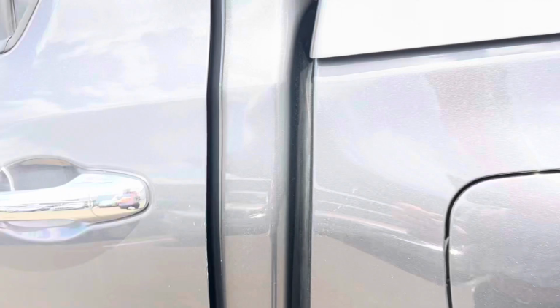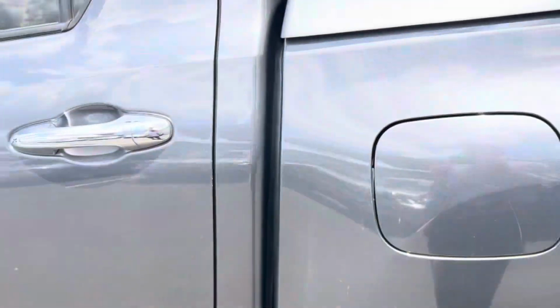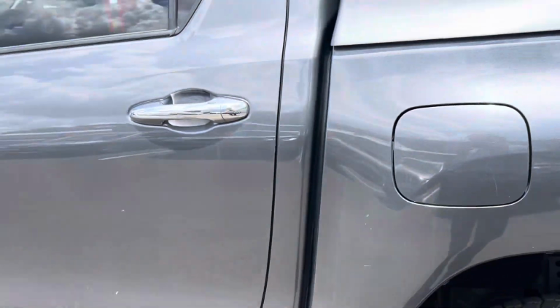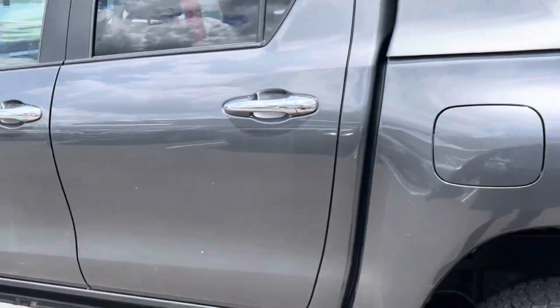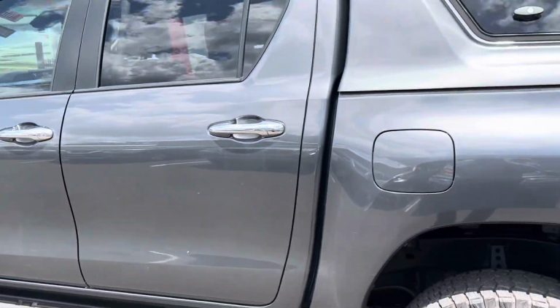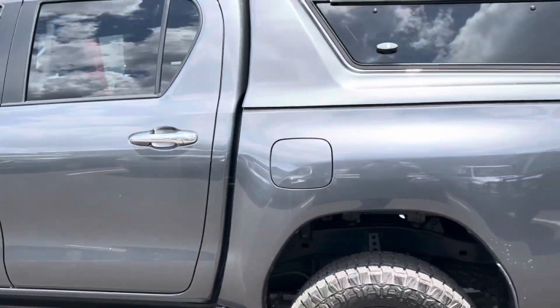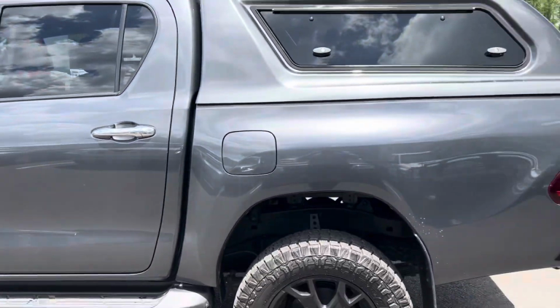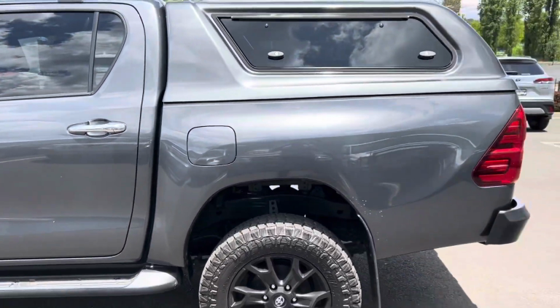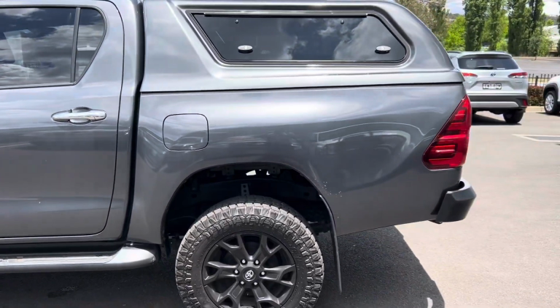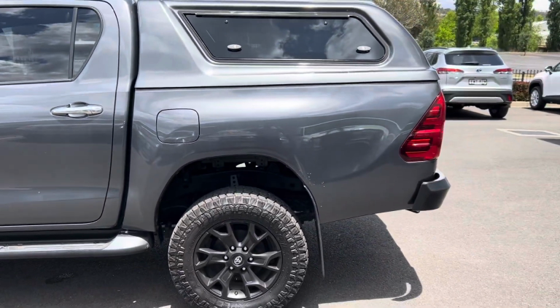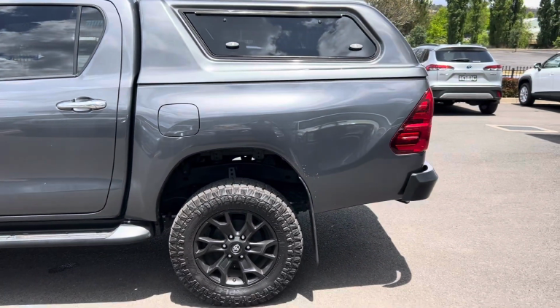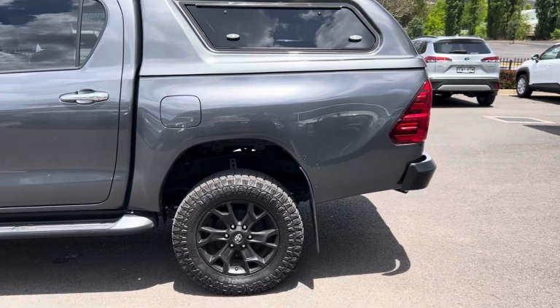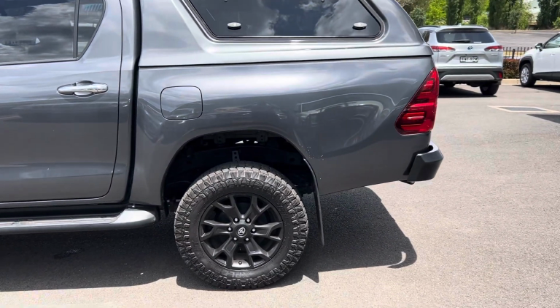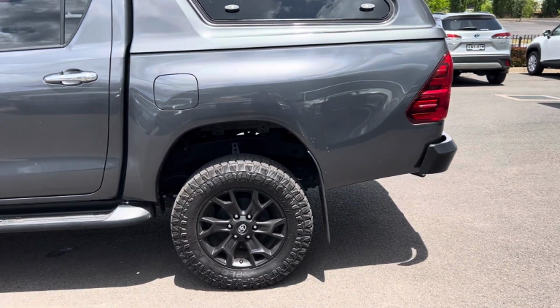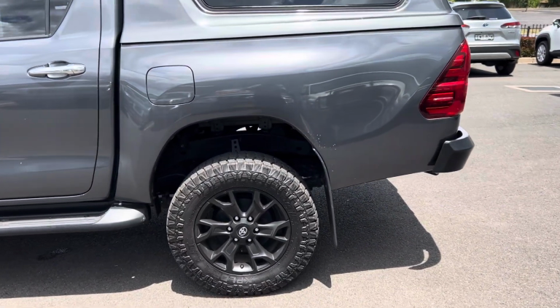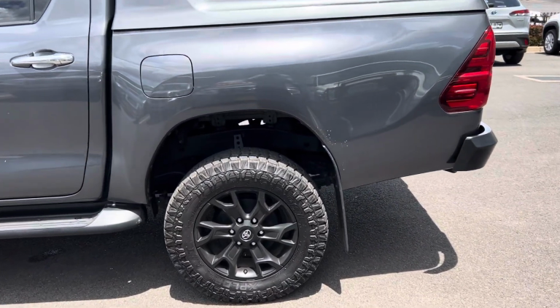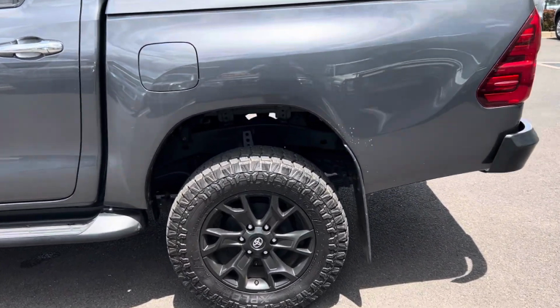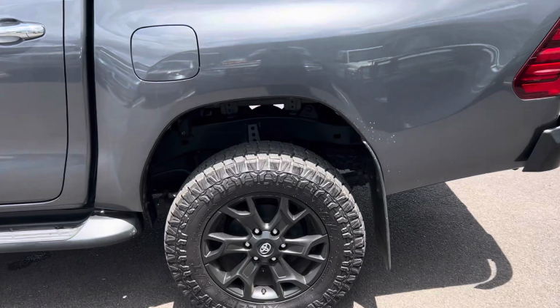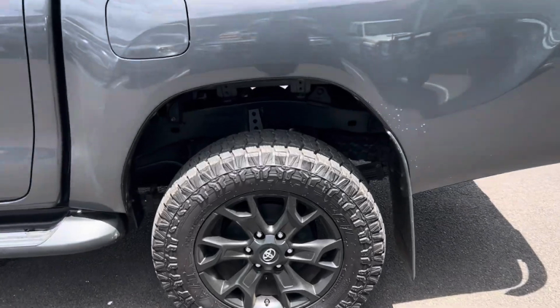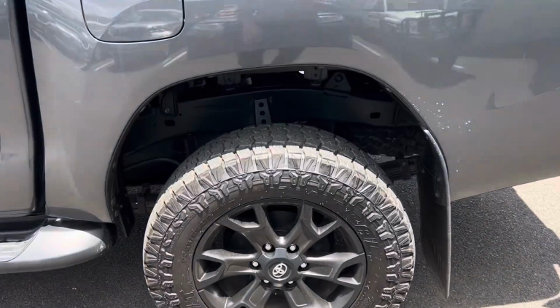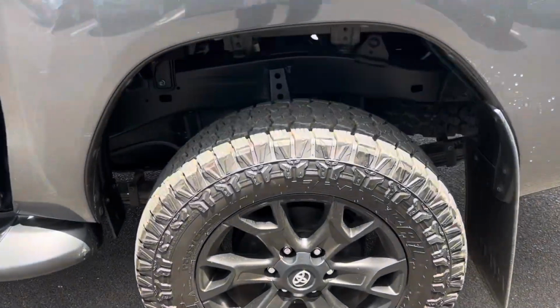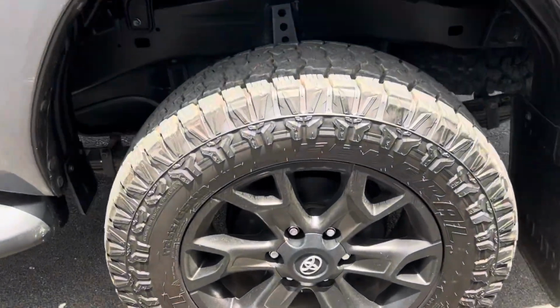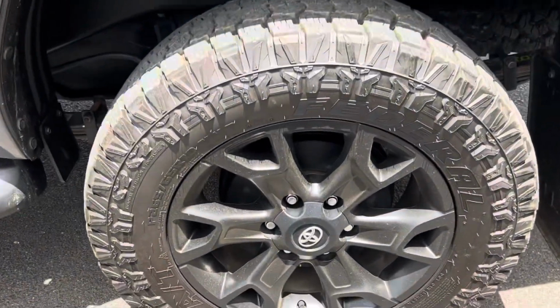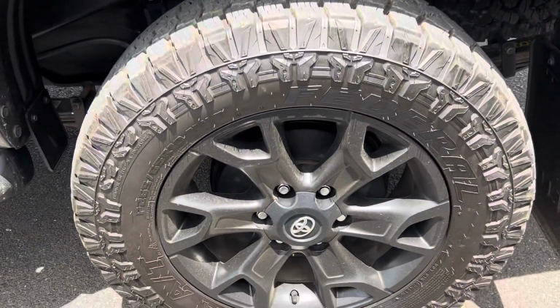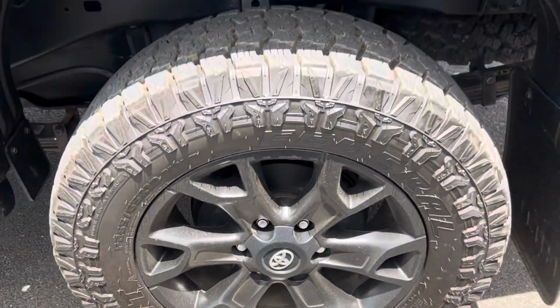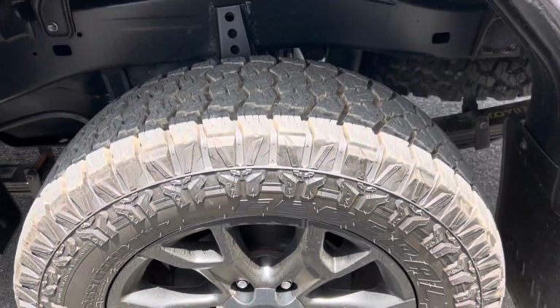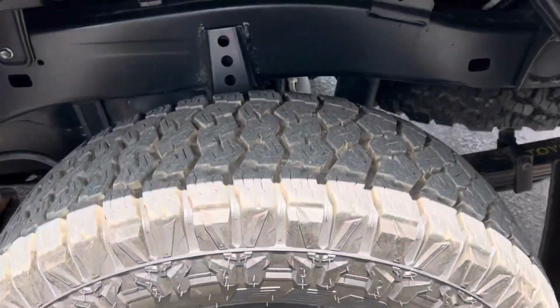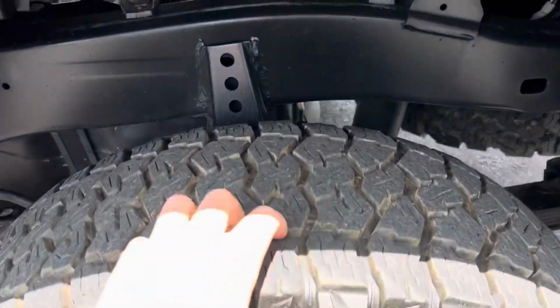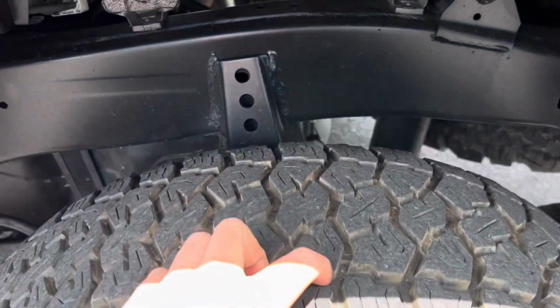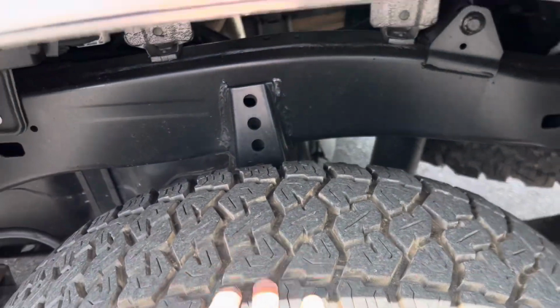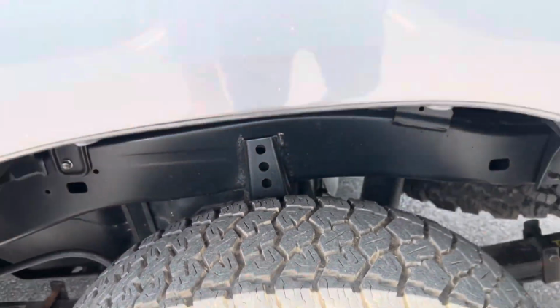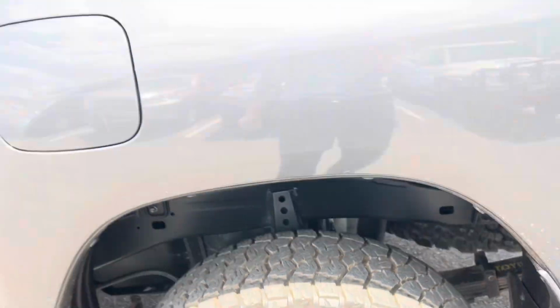Stepping out again, having a look at the passenger rear of the car now. The rim there all in good condition, and again plenty of tread on that tire.